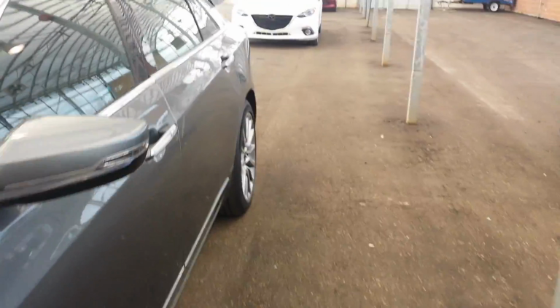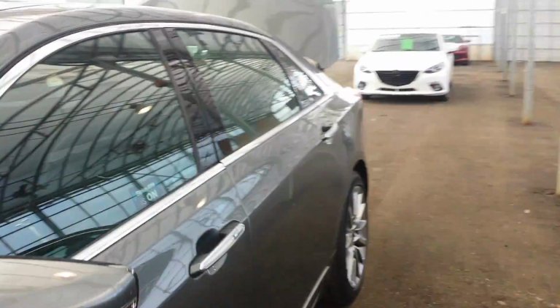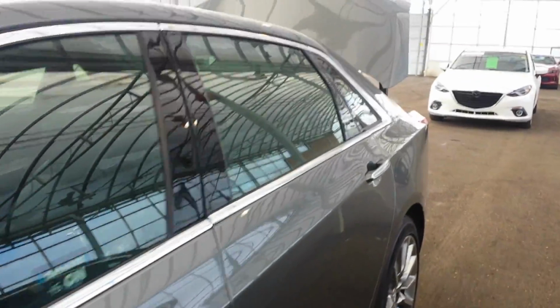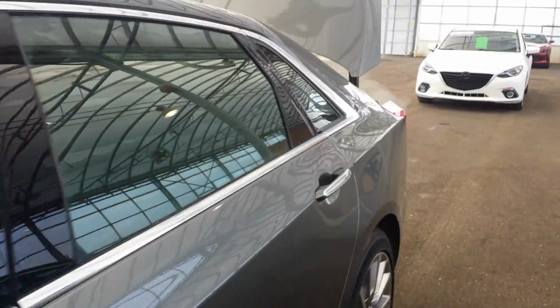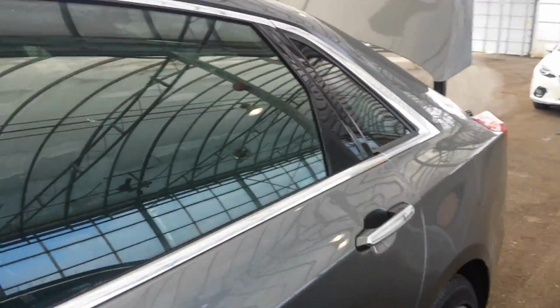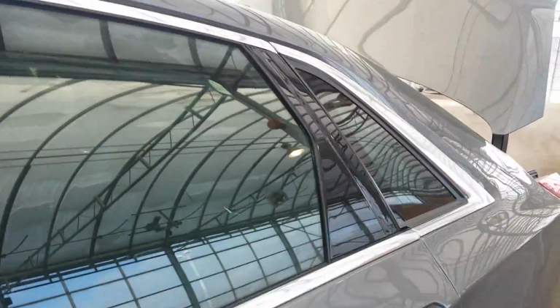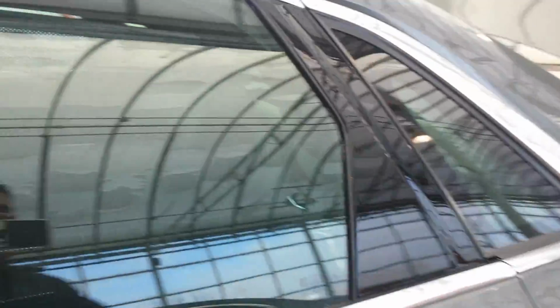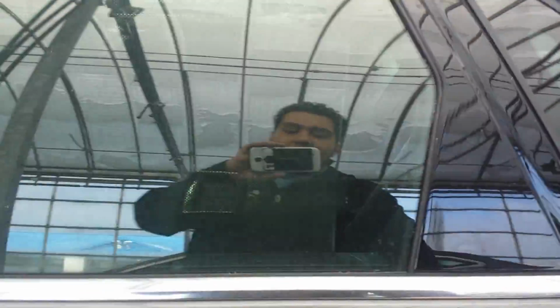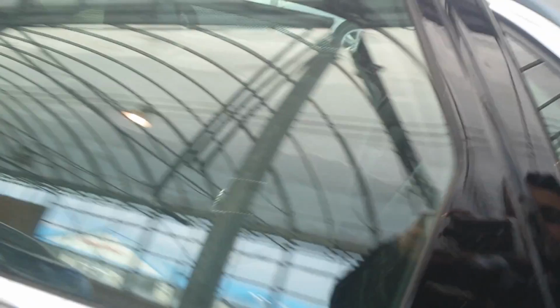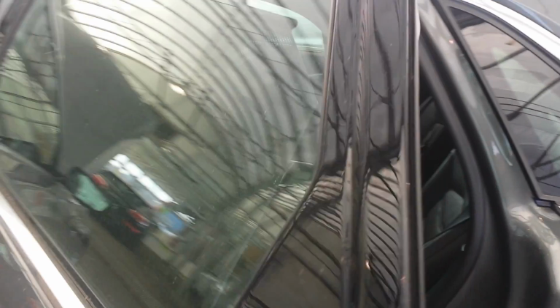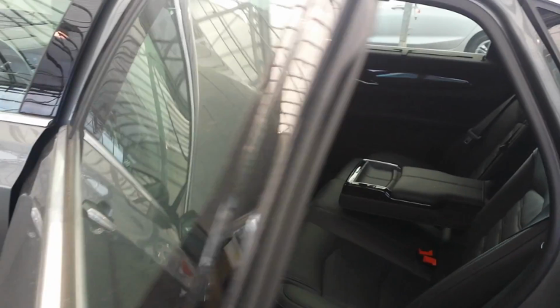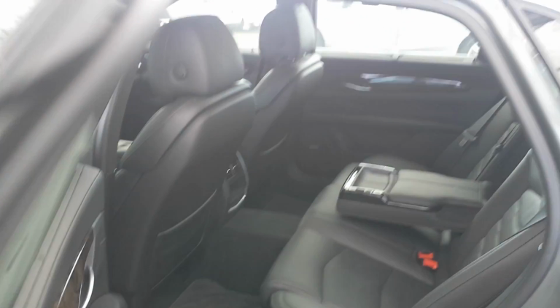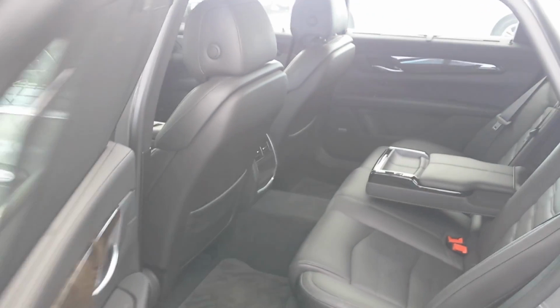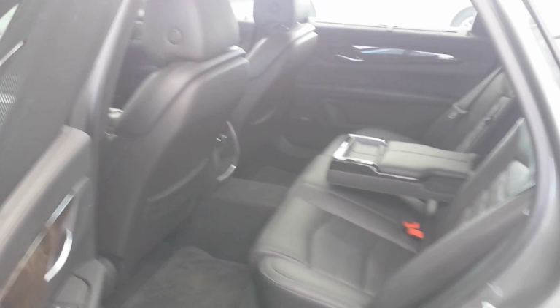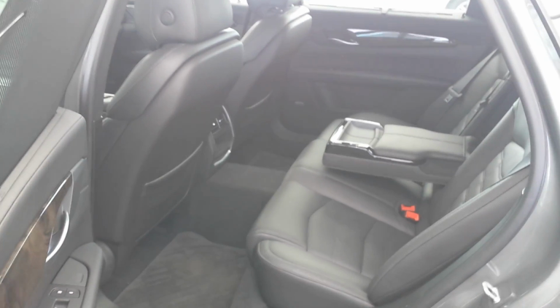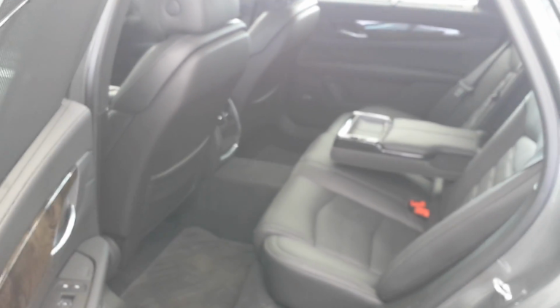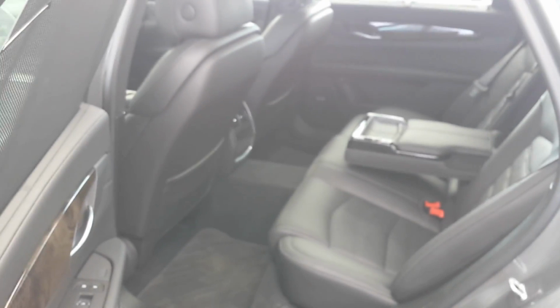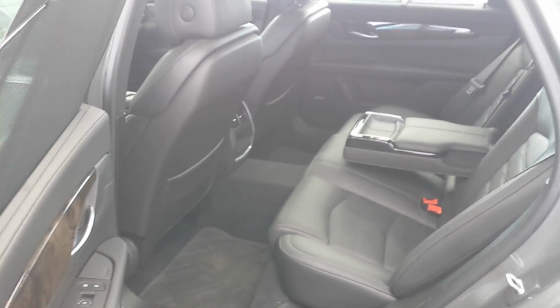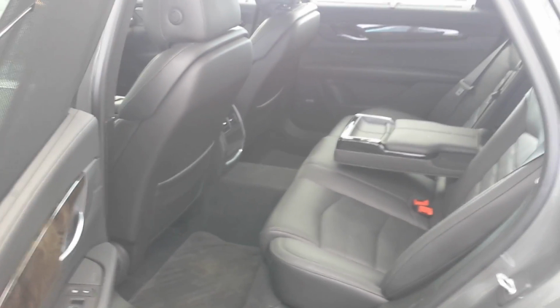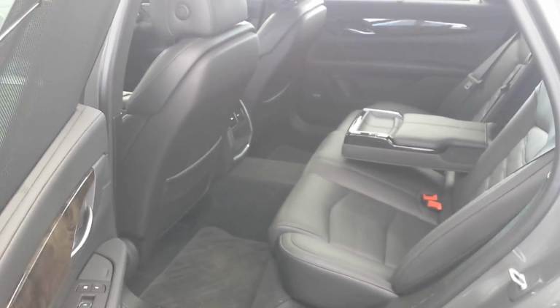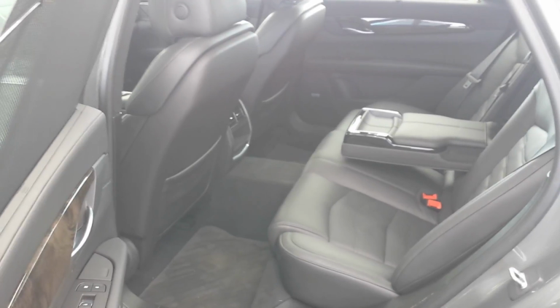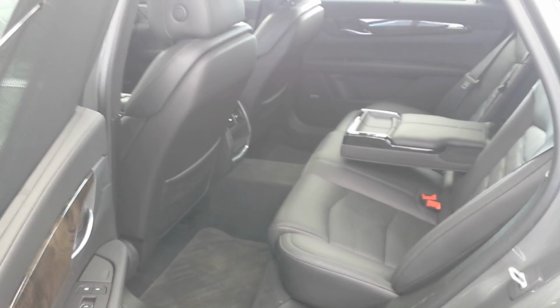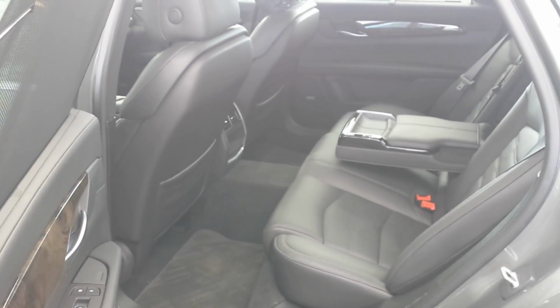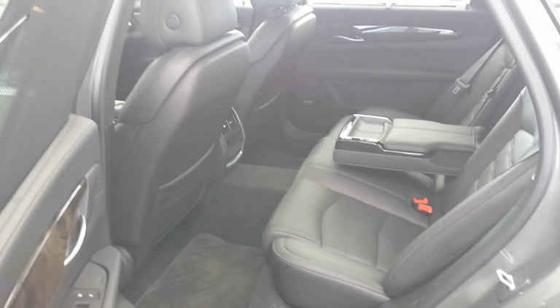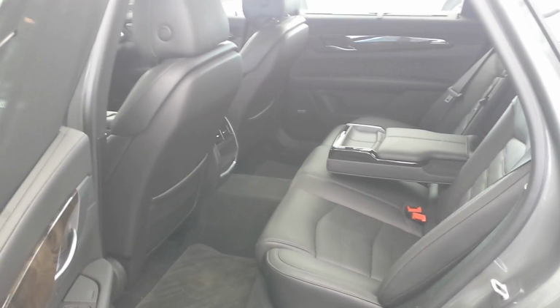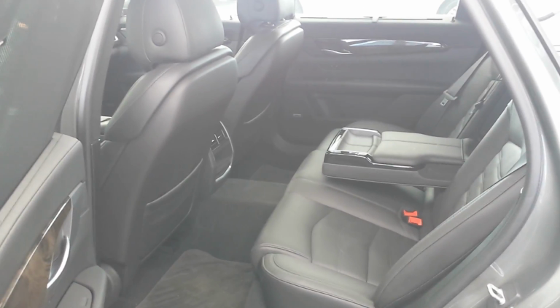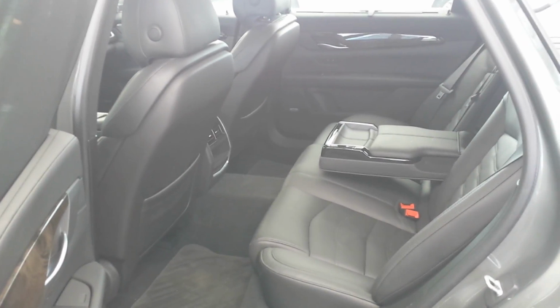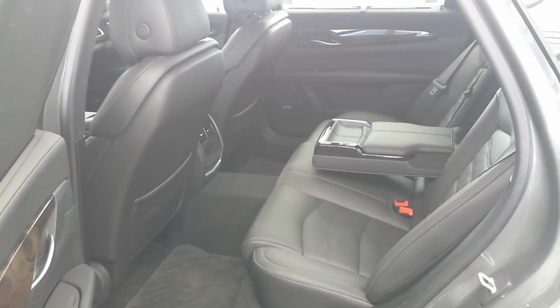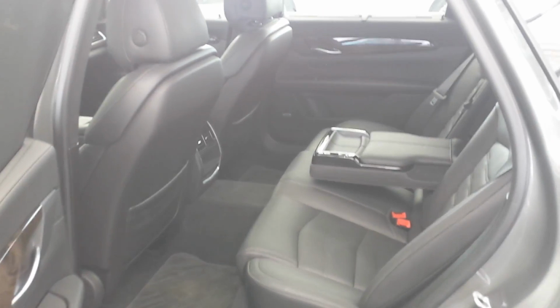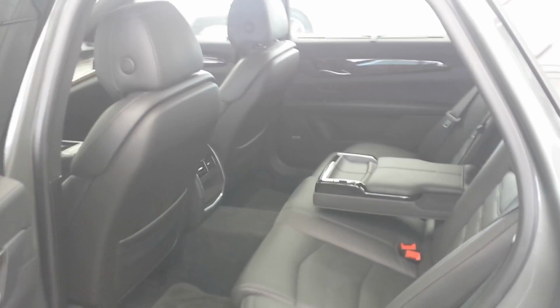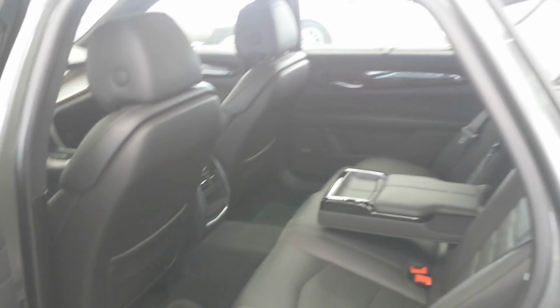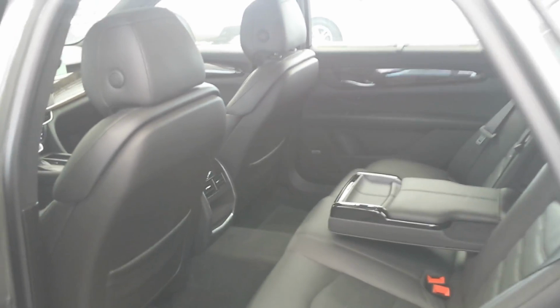Taking a look at your back space here for your passengers, you guys can tell that there's lots of room back there for them. The vehicle has leather interior as well — black, very sharp, very nice.